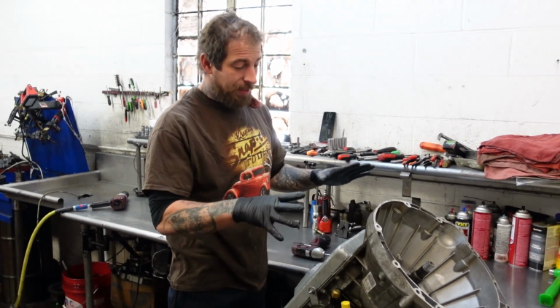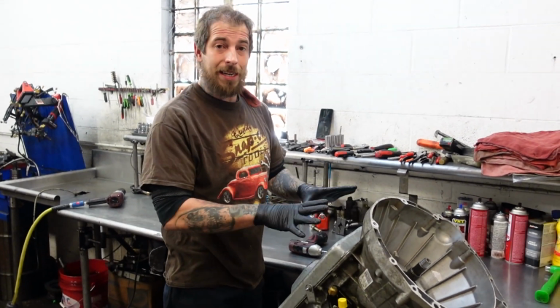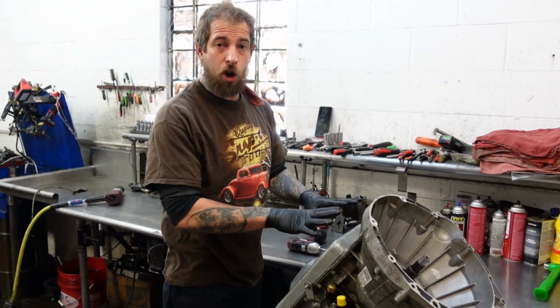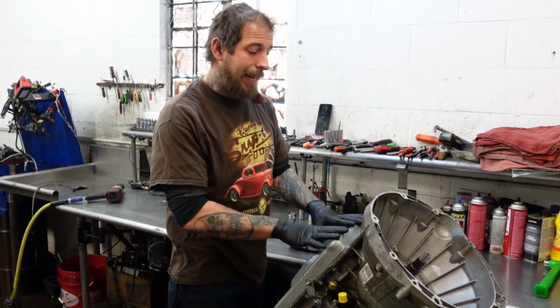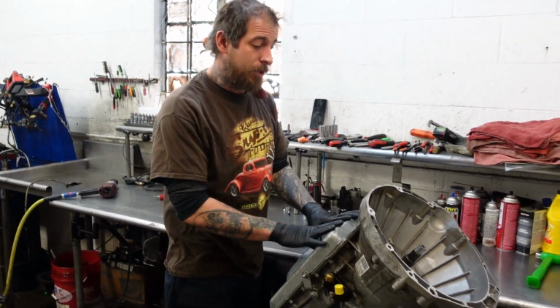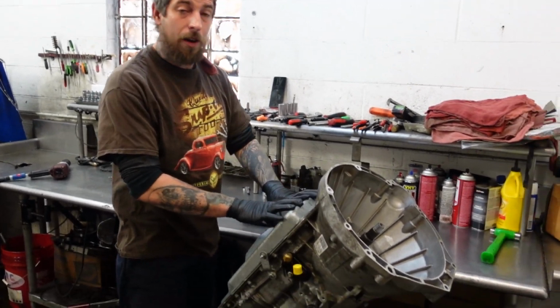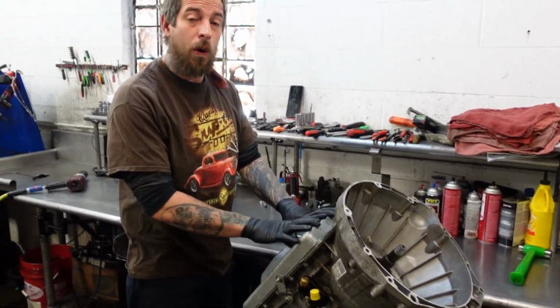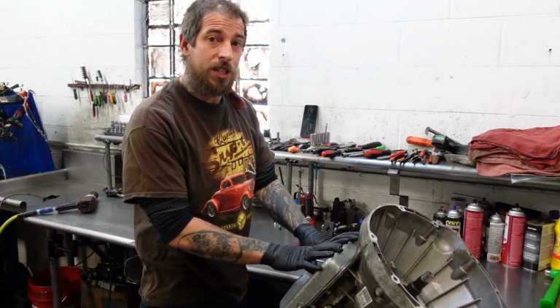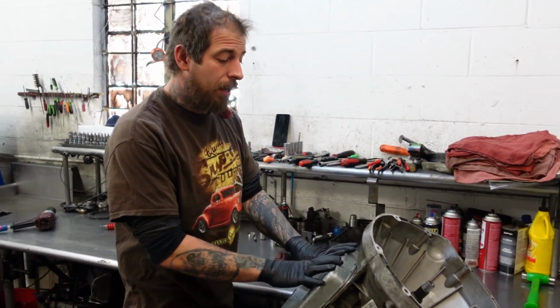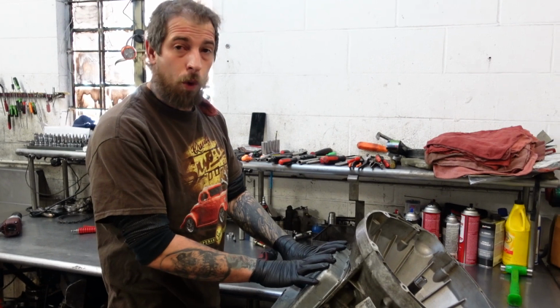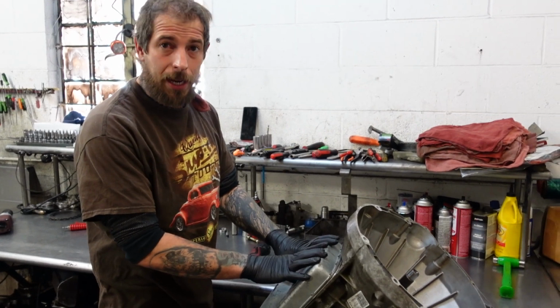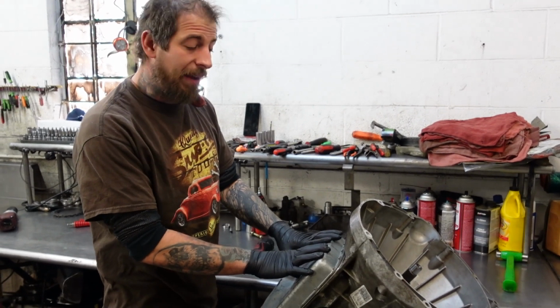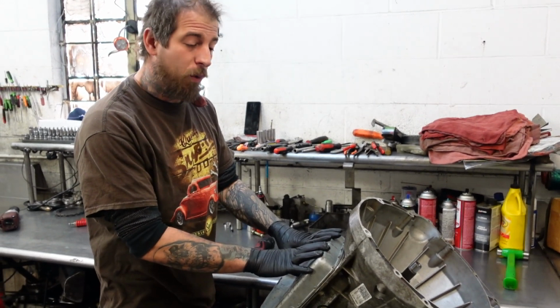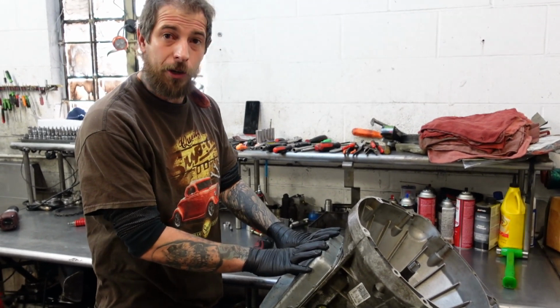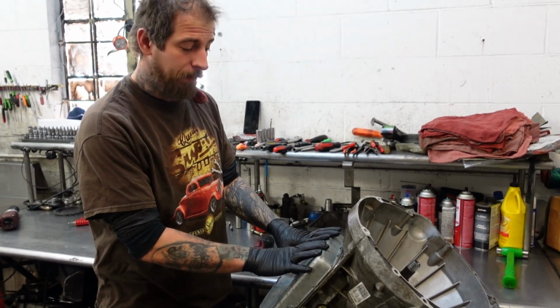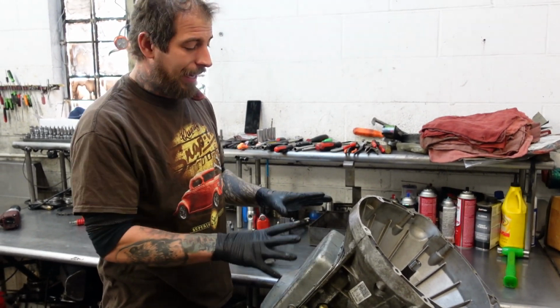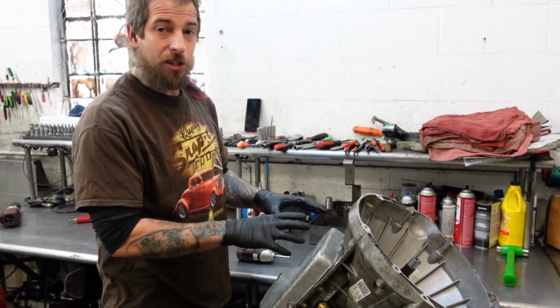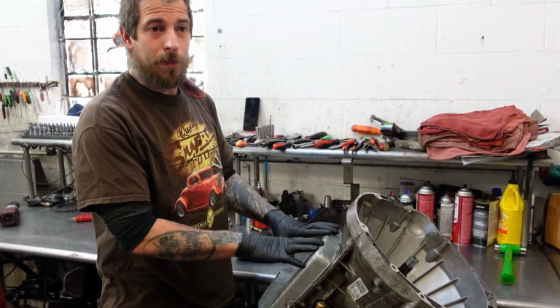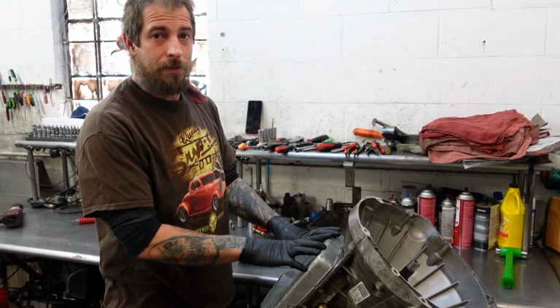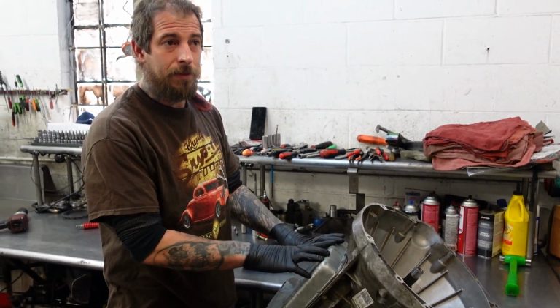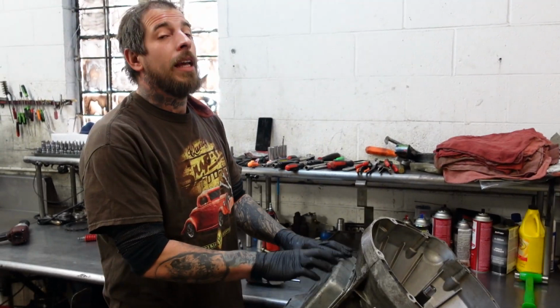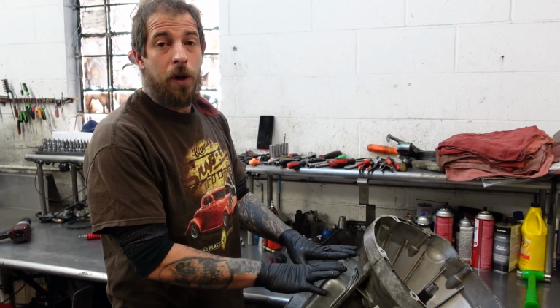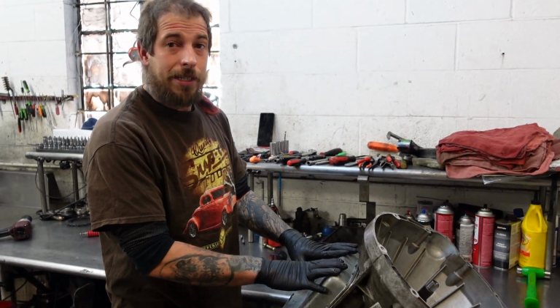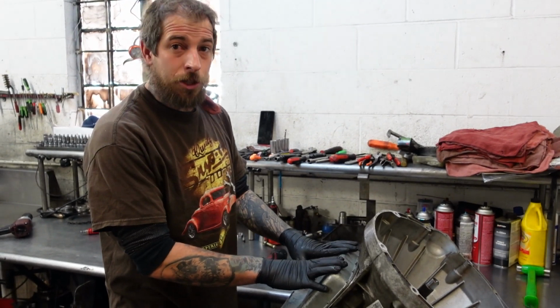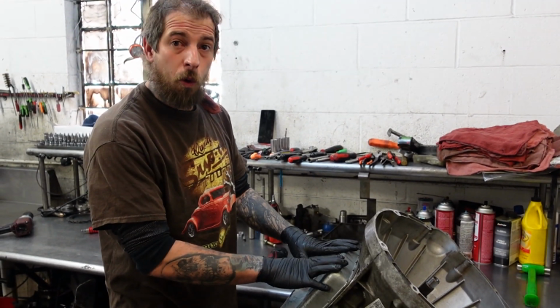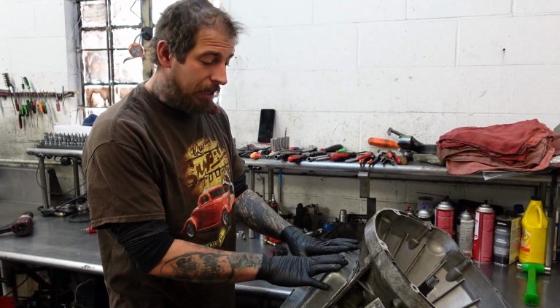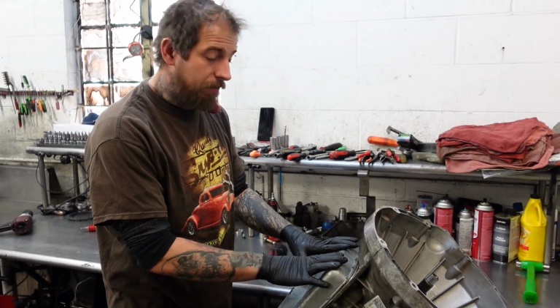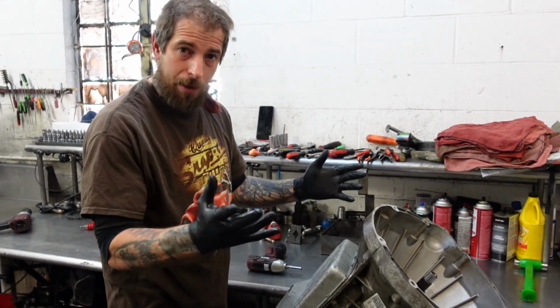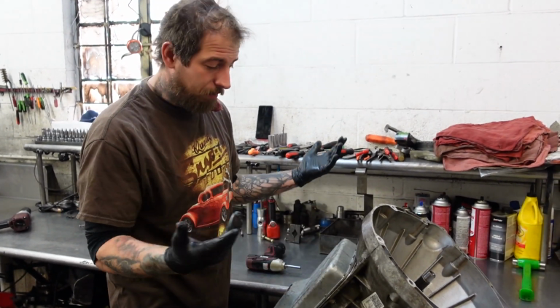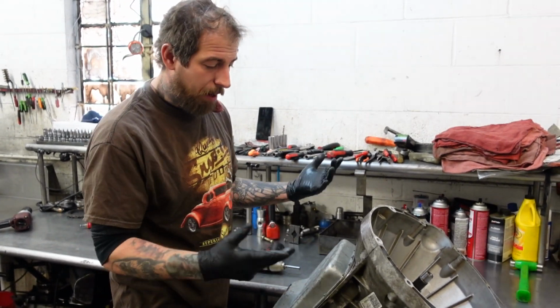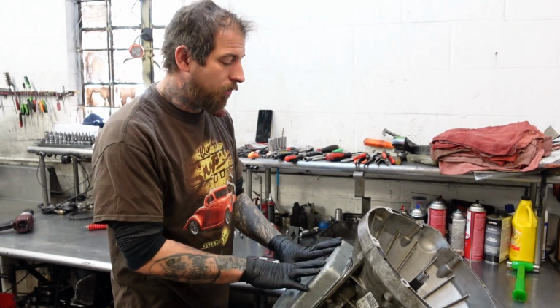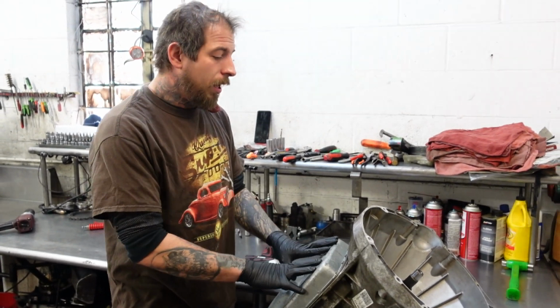This is a 6R80 transmission out of a 2014 Ford Mustang with a 5.0 liter engine. It has been transplanted into a 1982 Ford Mustang, Fox Body Mustang, as it's commonly known.